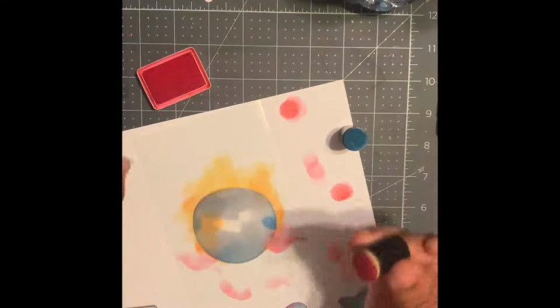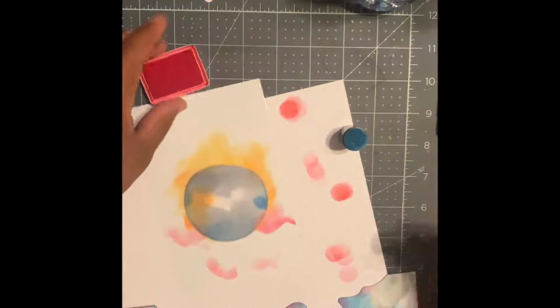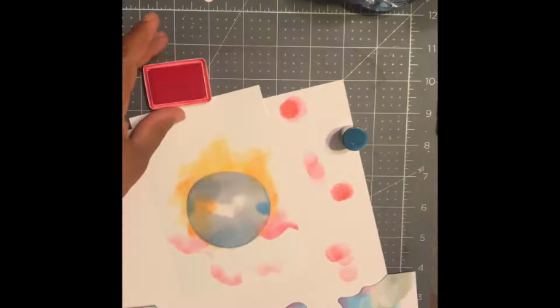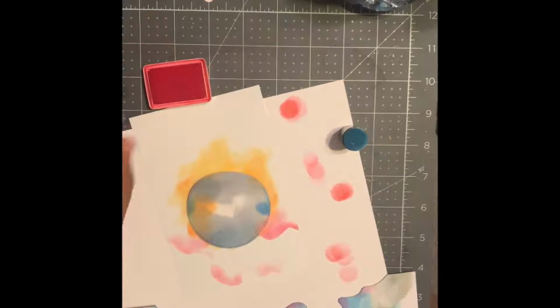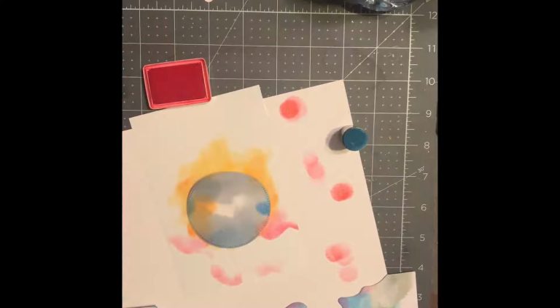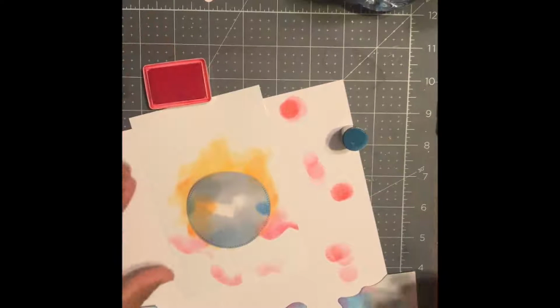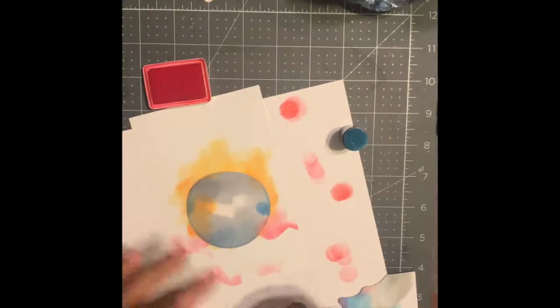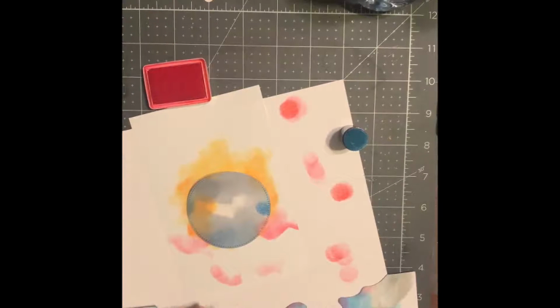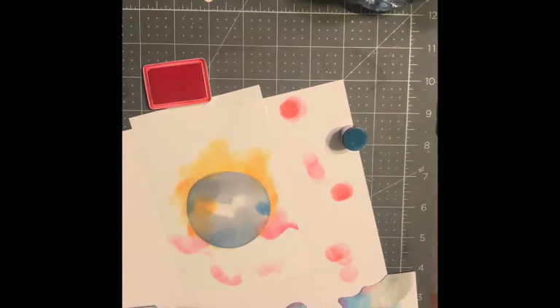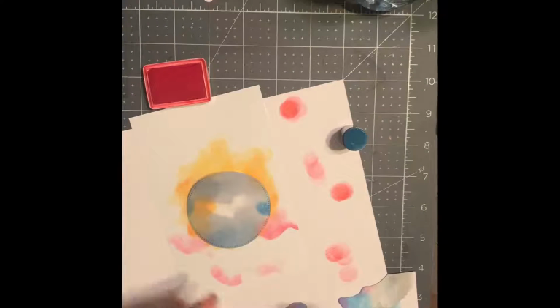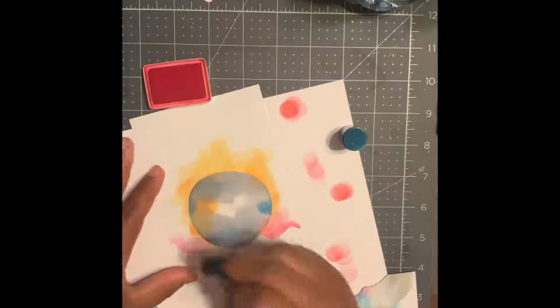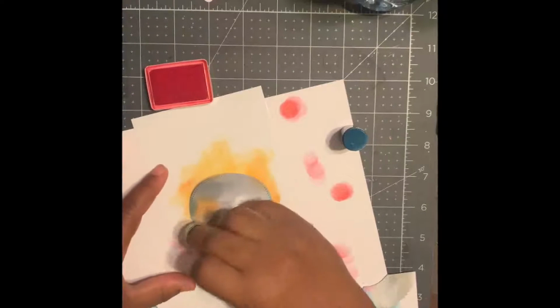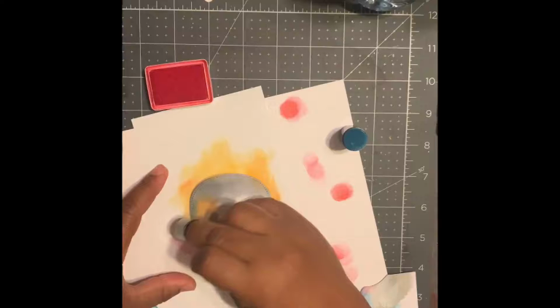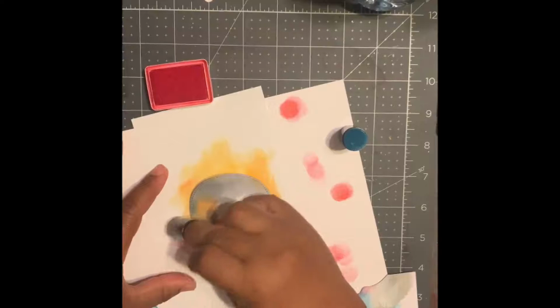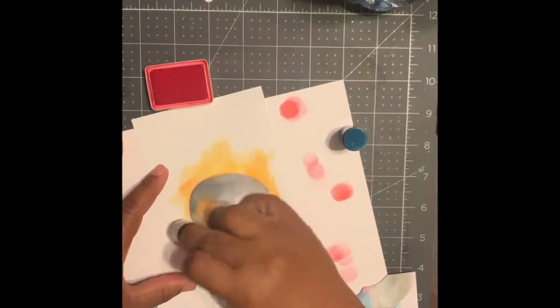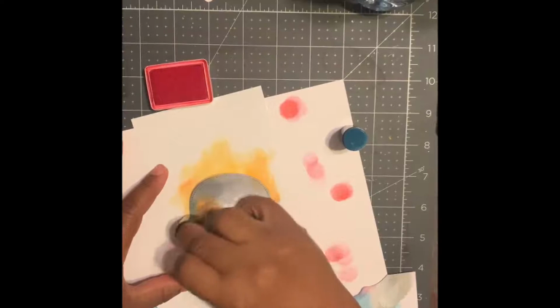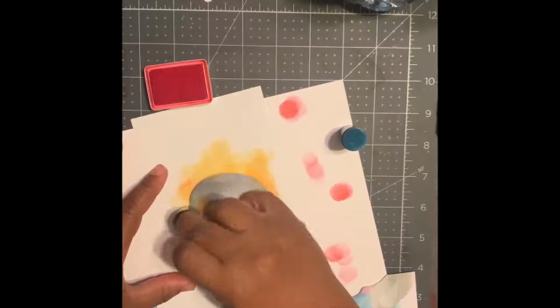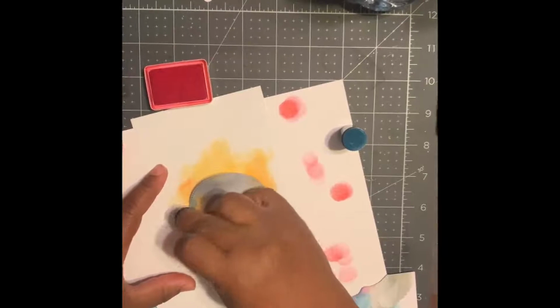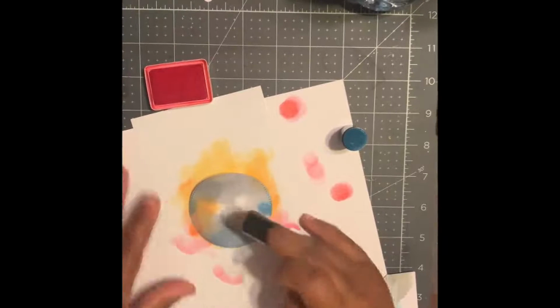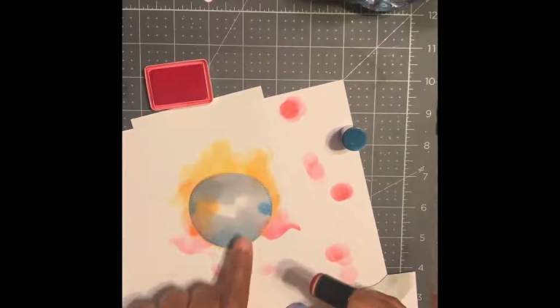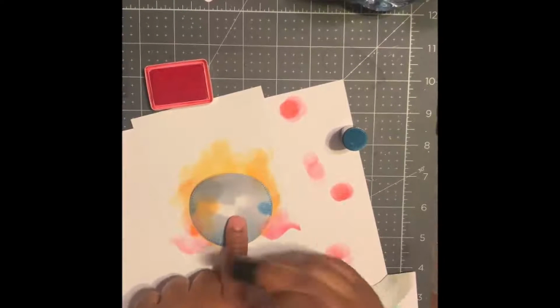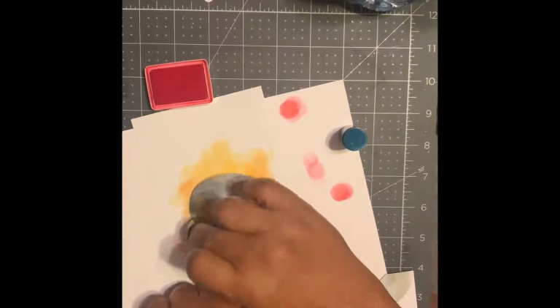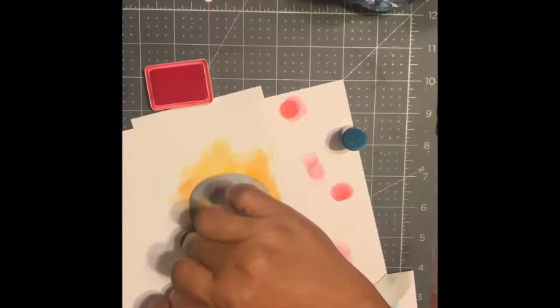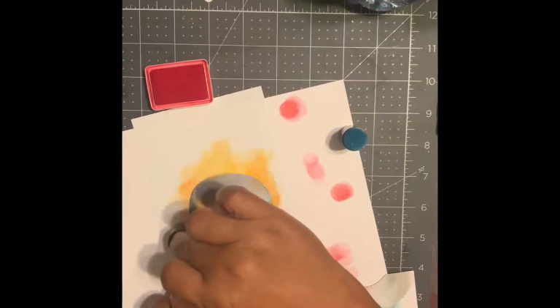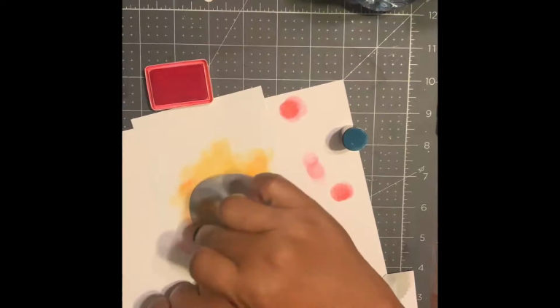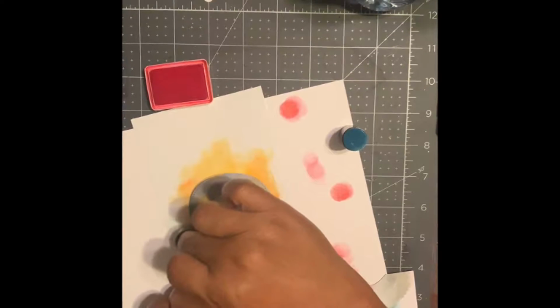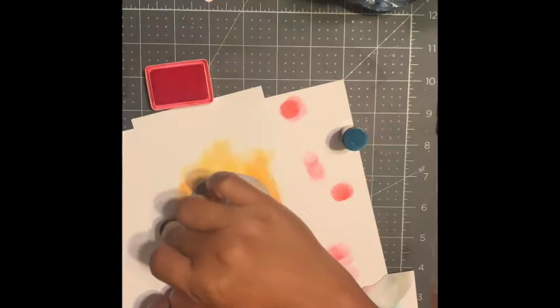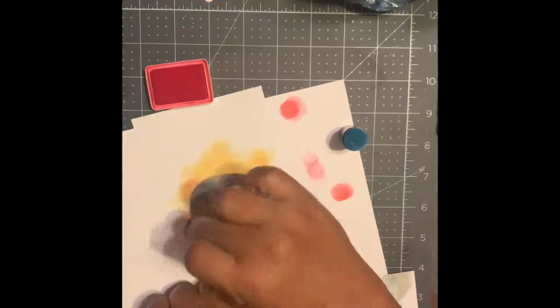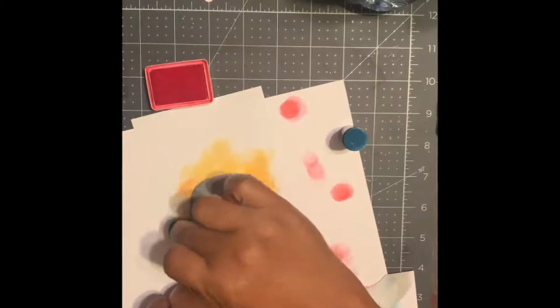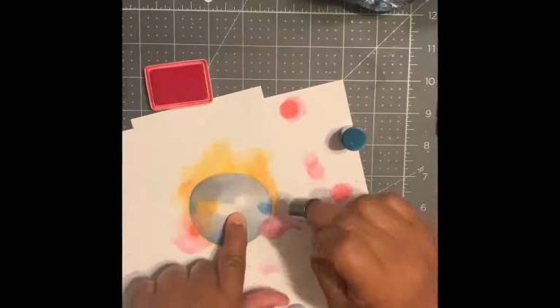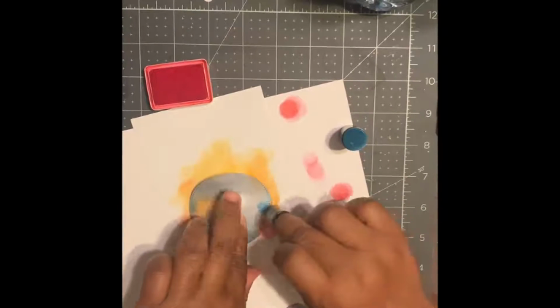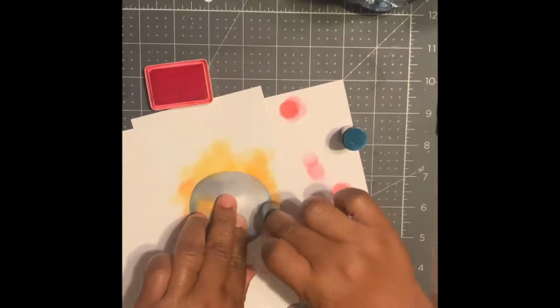You can kind of highlight the red areas that you want more, especially around where your sun is going to be. Just hold that stencil in place and make sure it doesn't go anywhere.